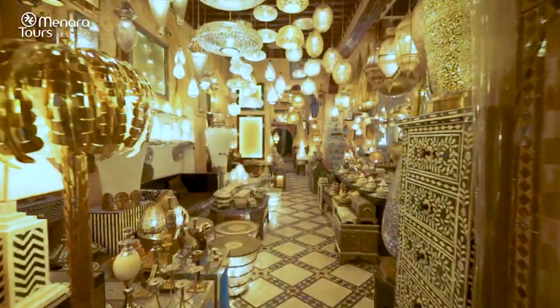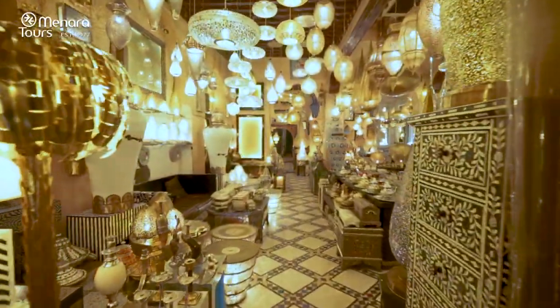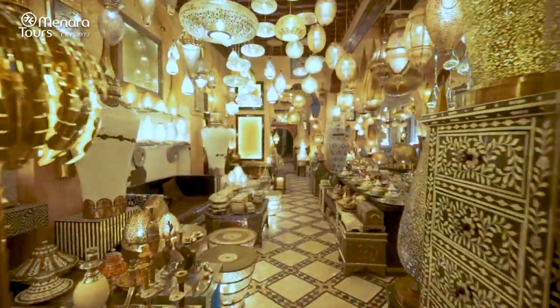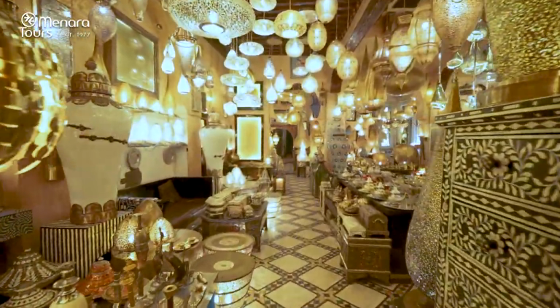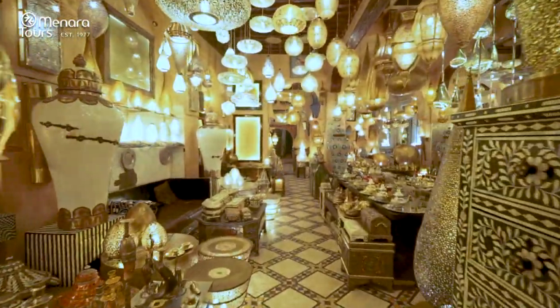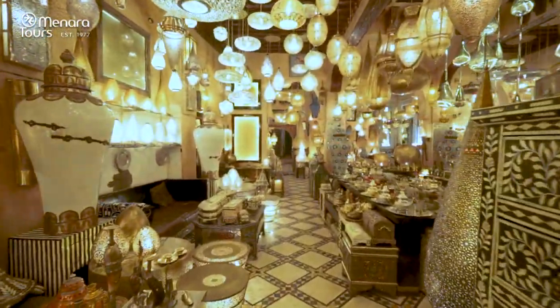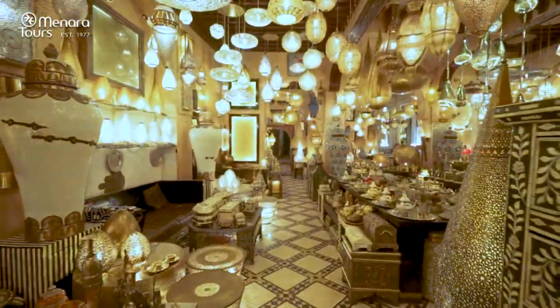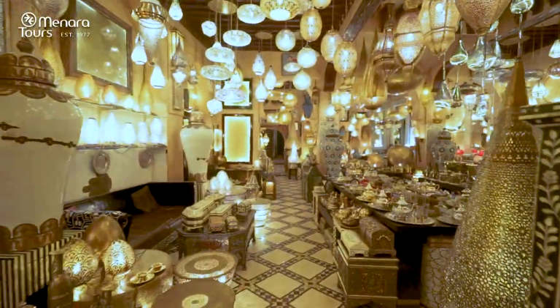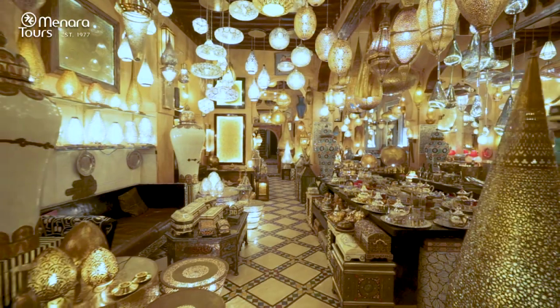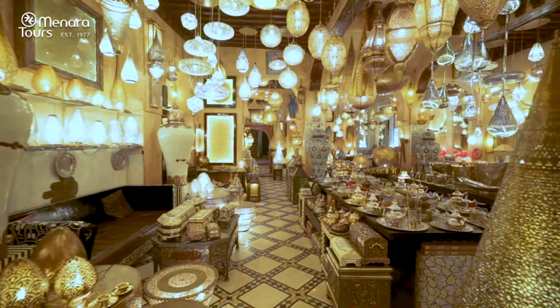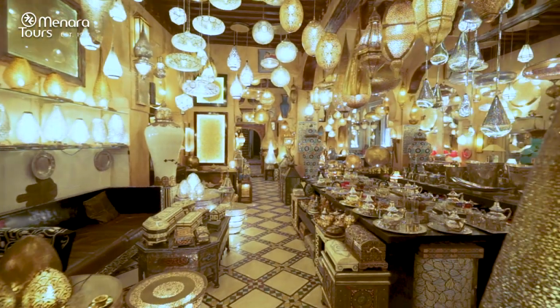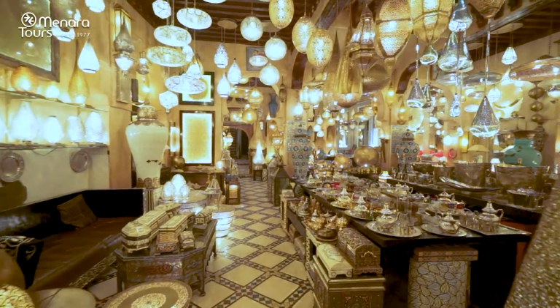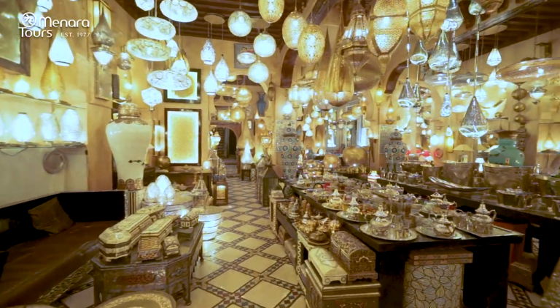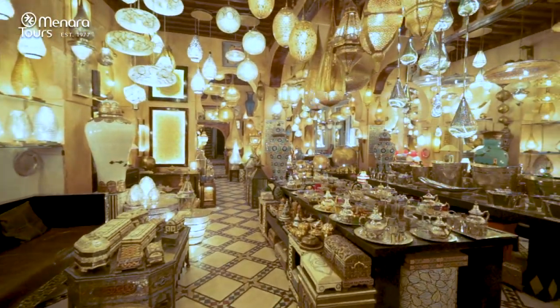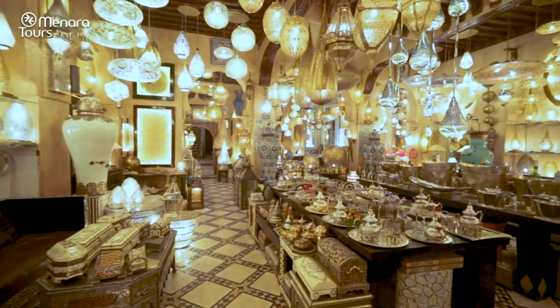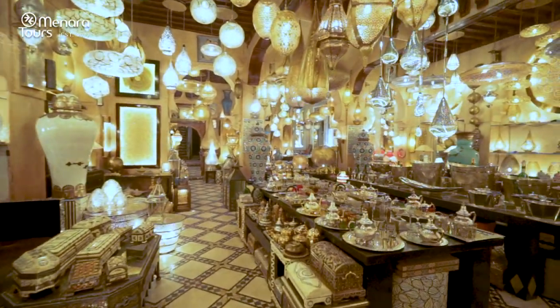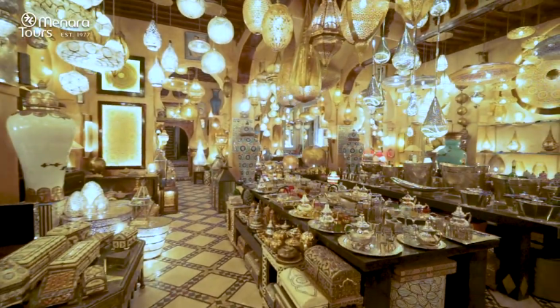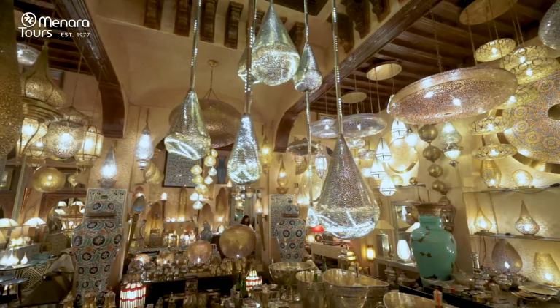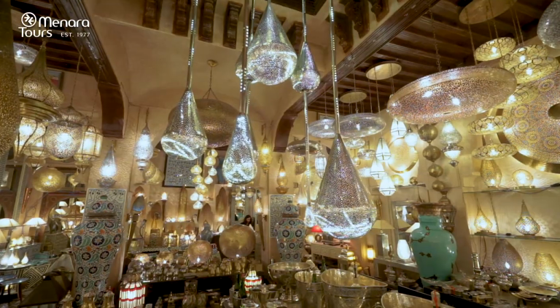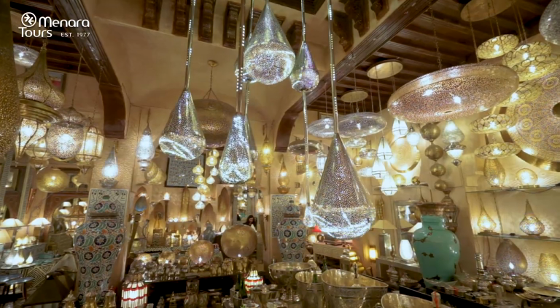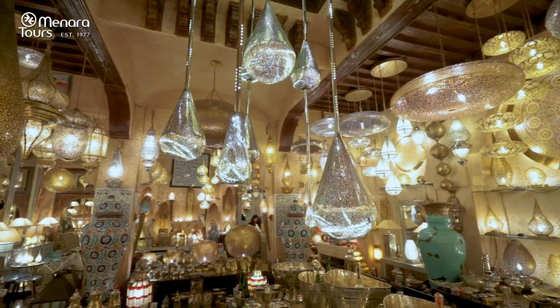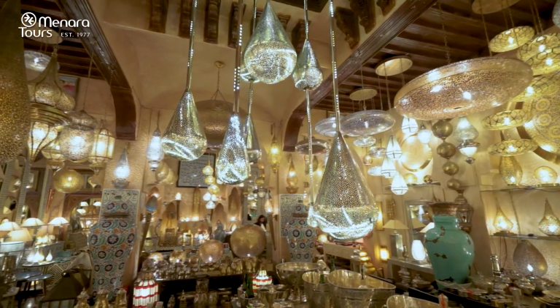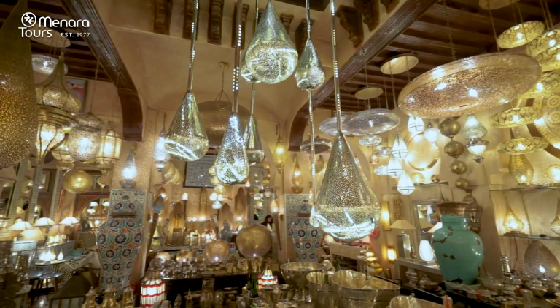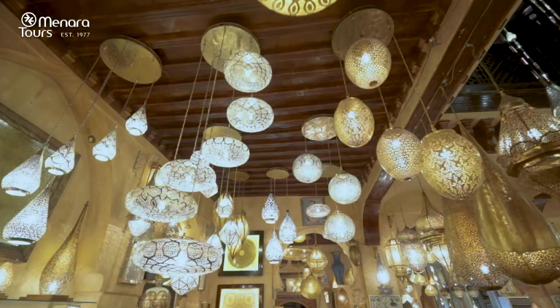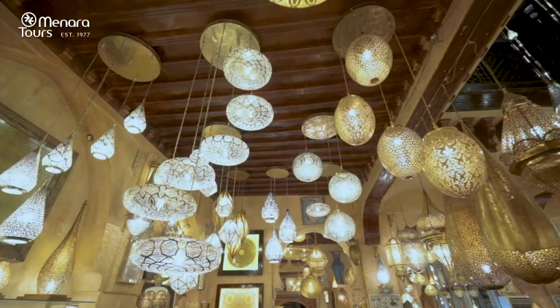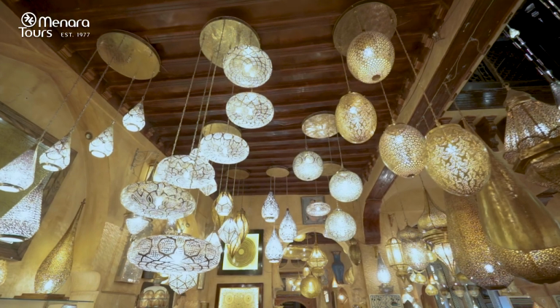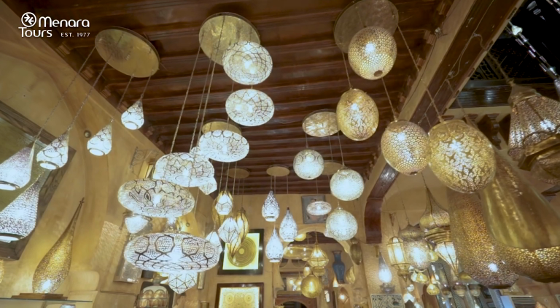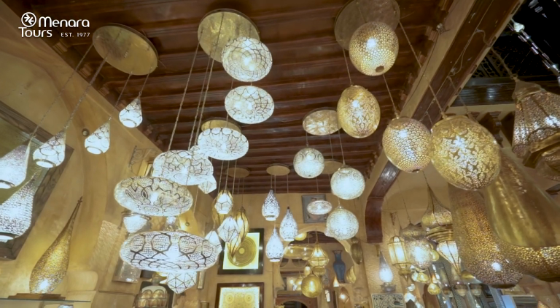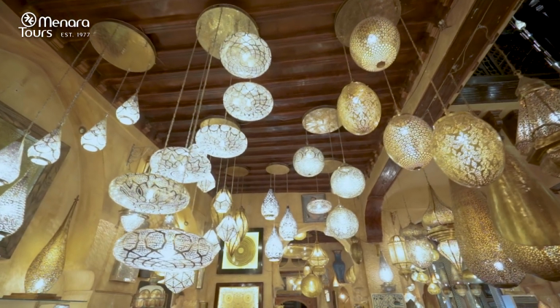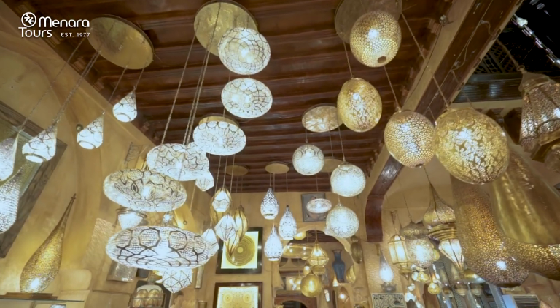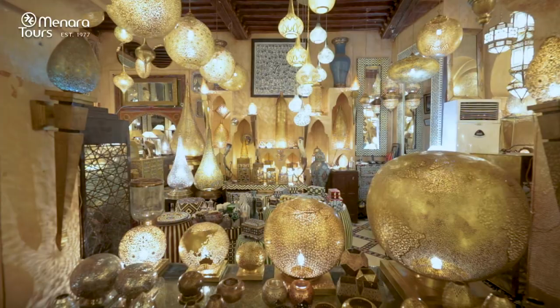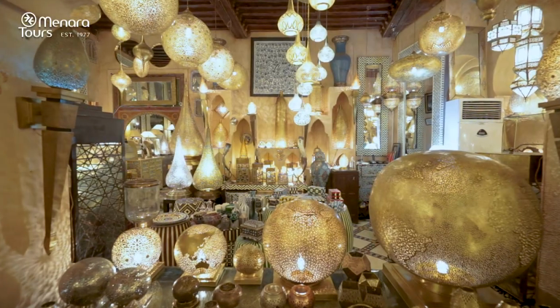For art deco and interior designing, brass, bronze, and pewter are used as raw material, carefully chiseled and hammered to produce magnificent lamps, lanterns, and accessories.